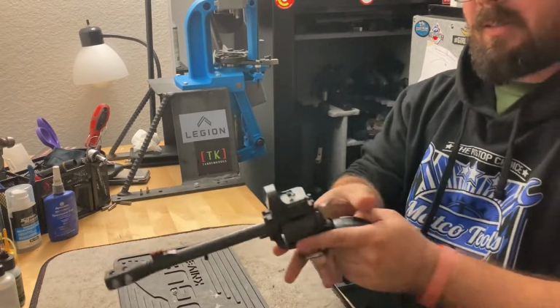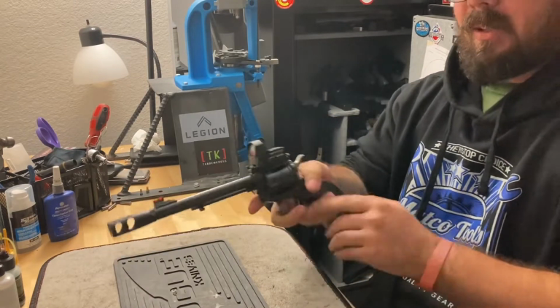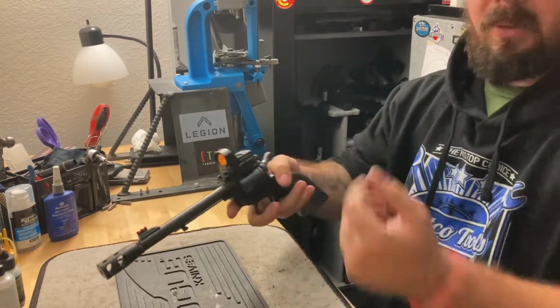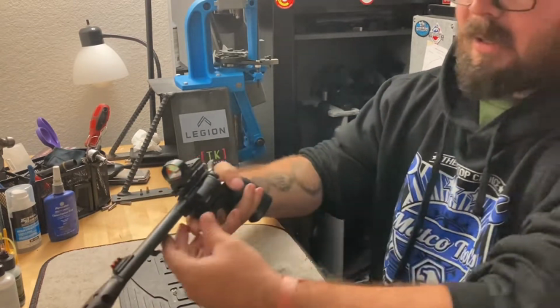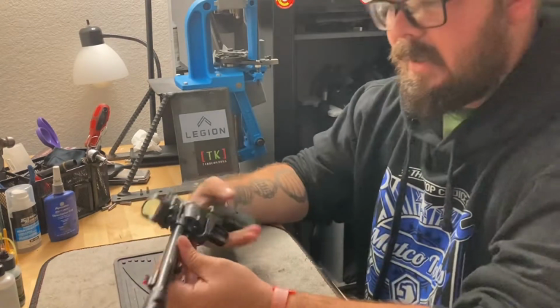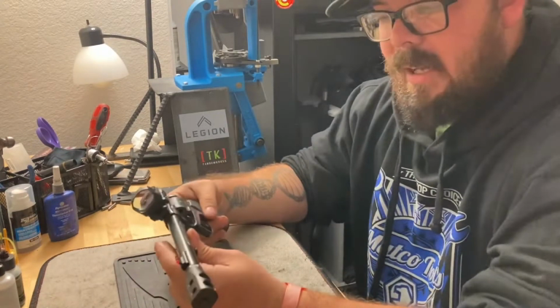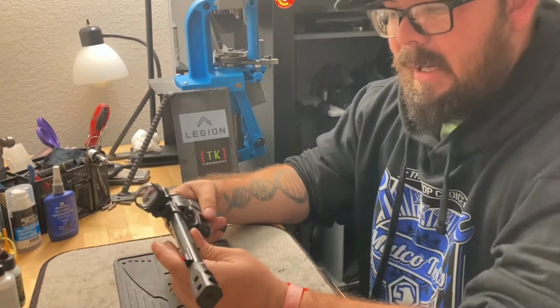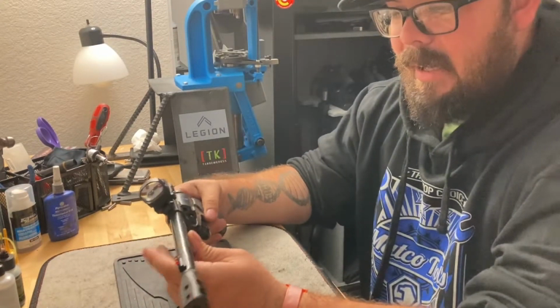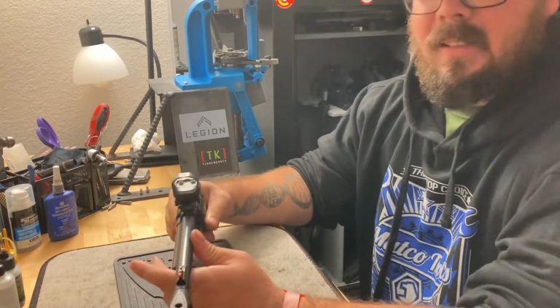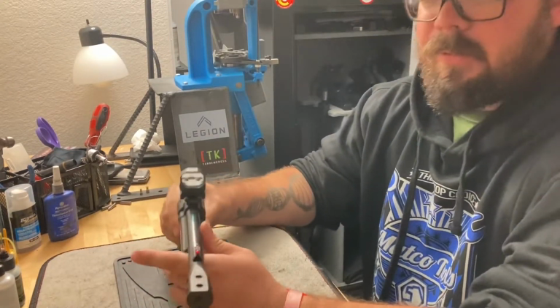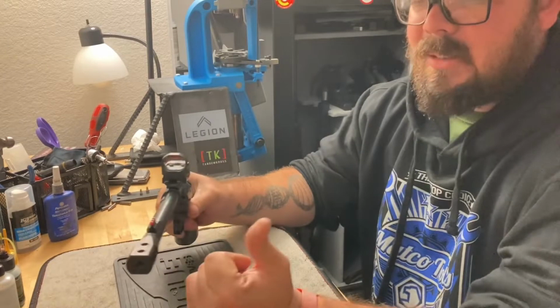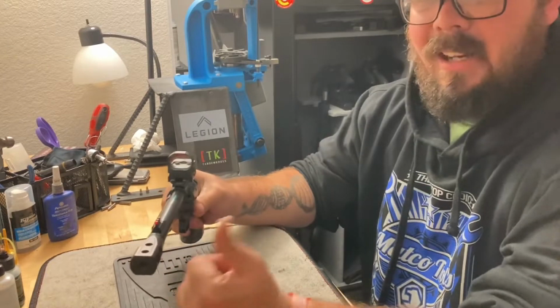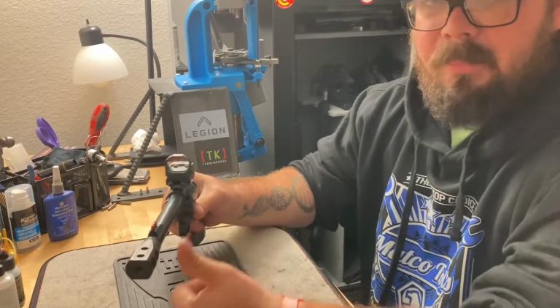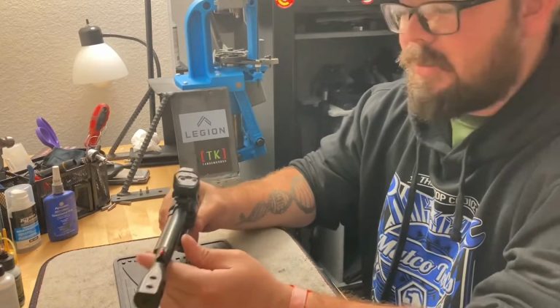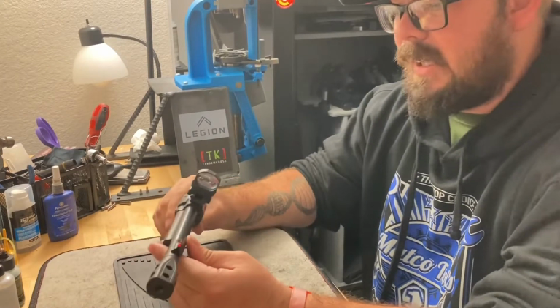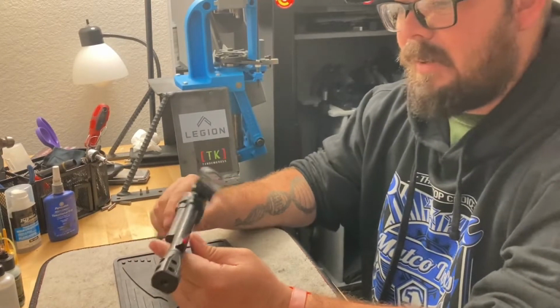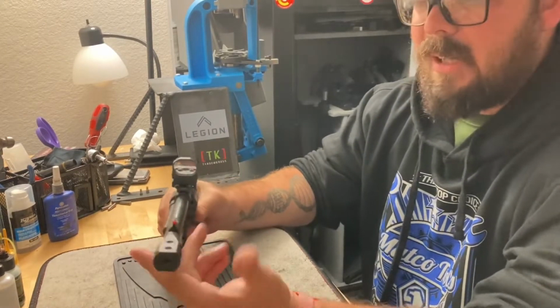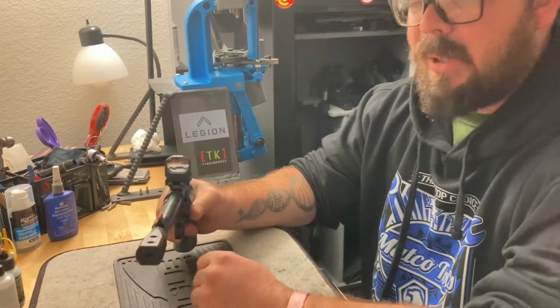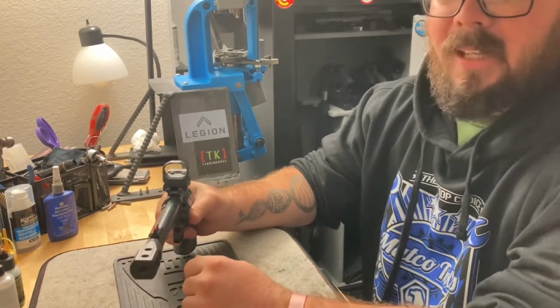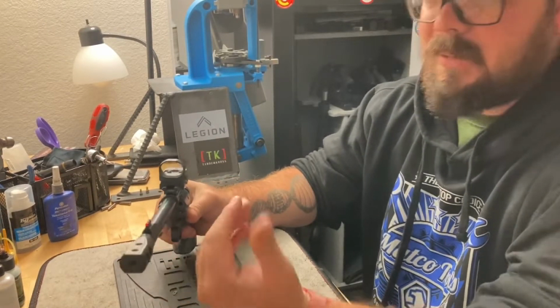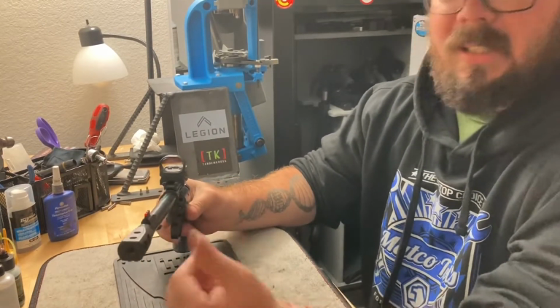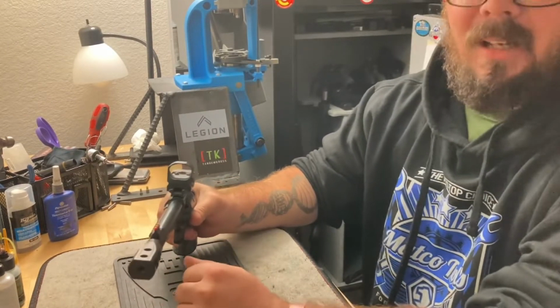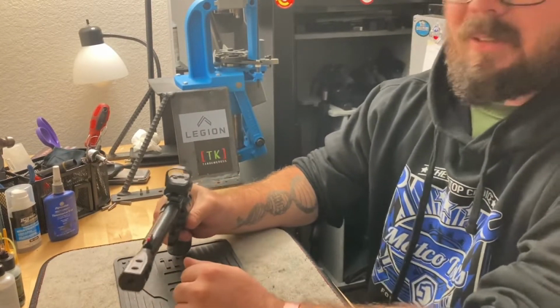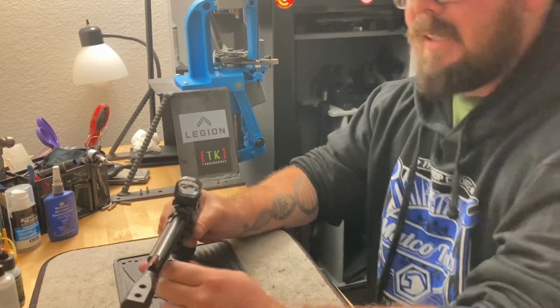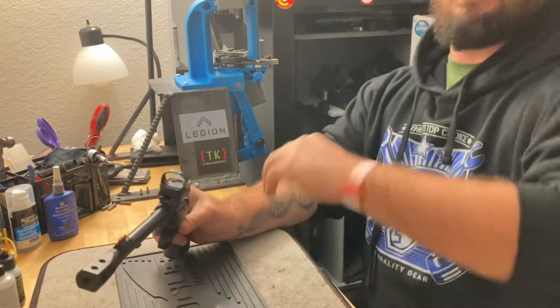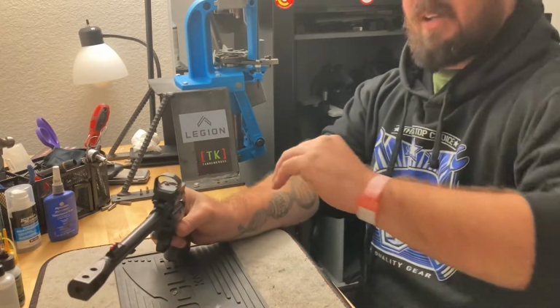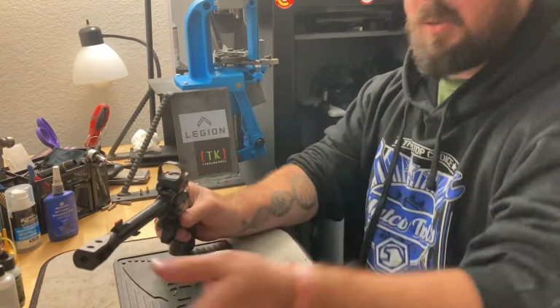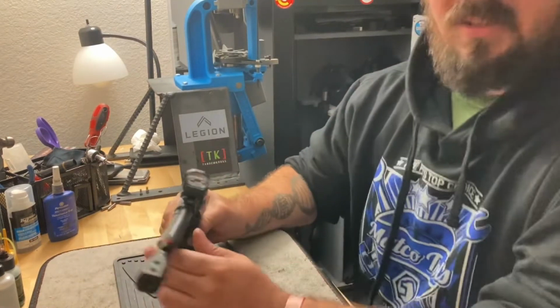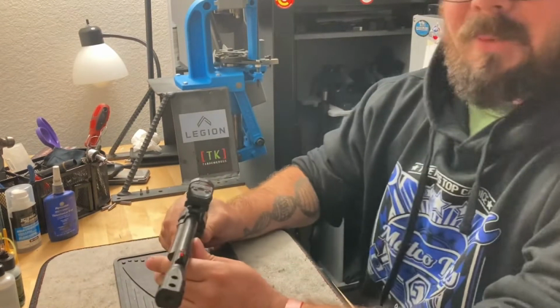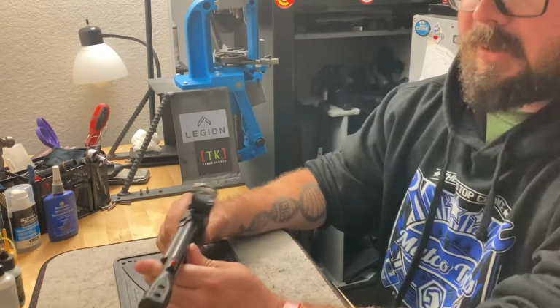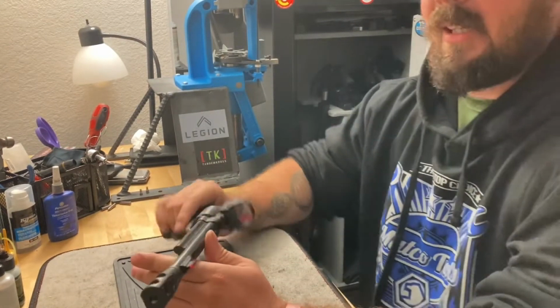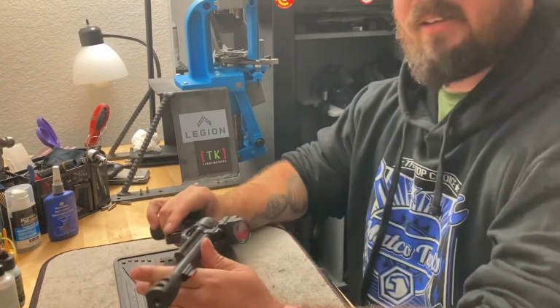It comes with the optic mount already, so you just have to throw a nice little red dot on there. I decided to take it a little further because it had a threaded barrel. I was thinking, wow, it's got a threaded barrel — I have to have this. I could put a compensator on it, but I didn't just grab a .22 compensator and call it a day.